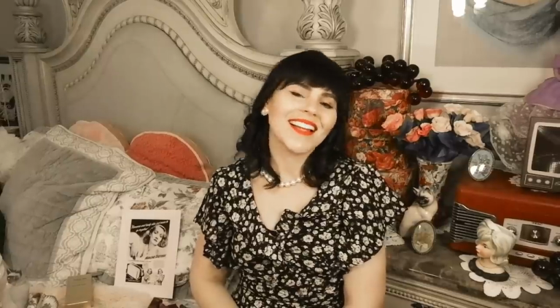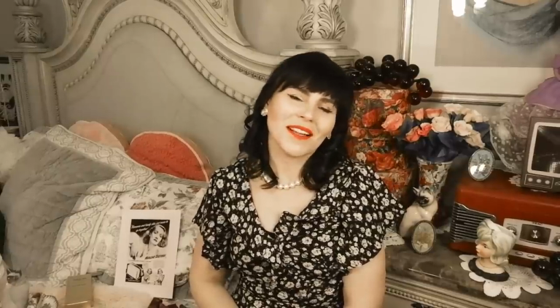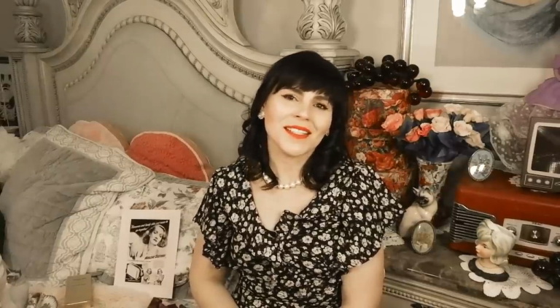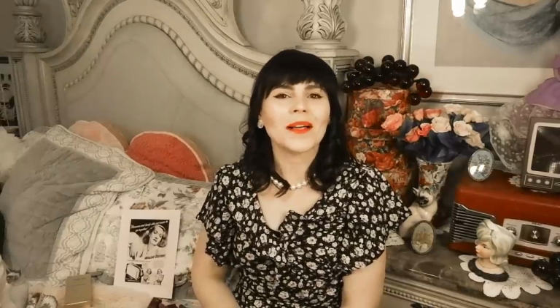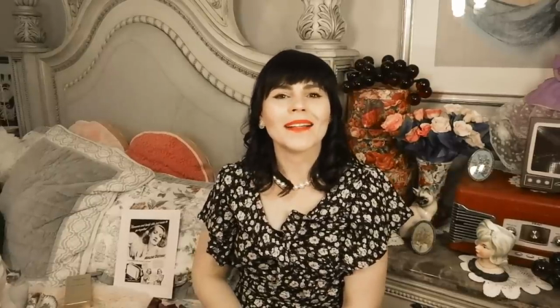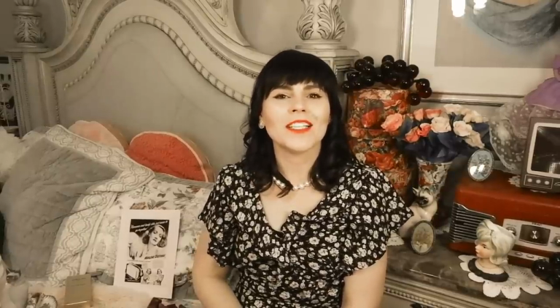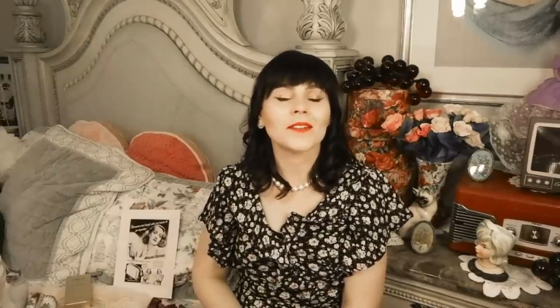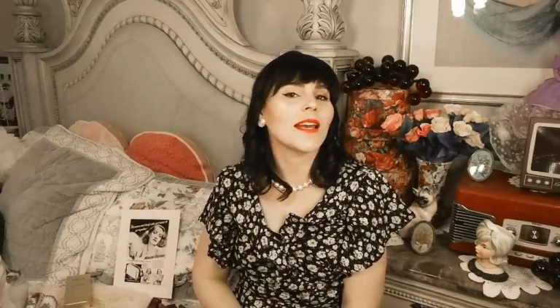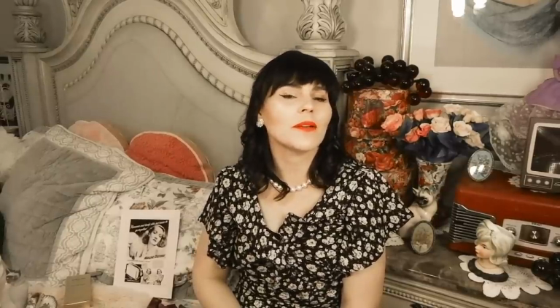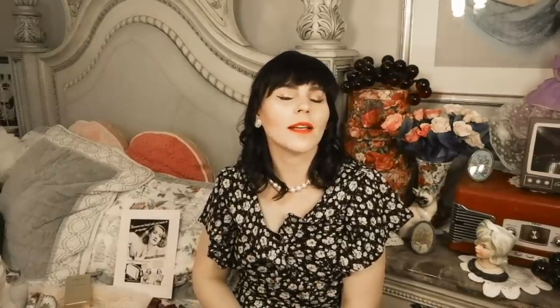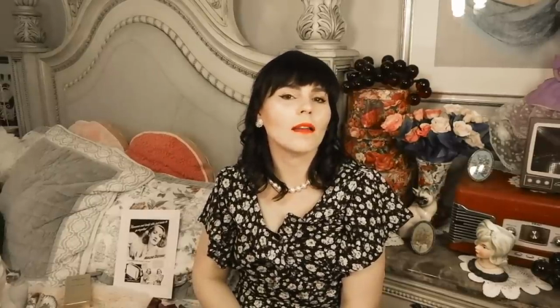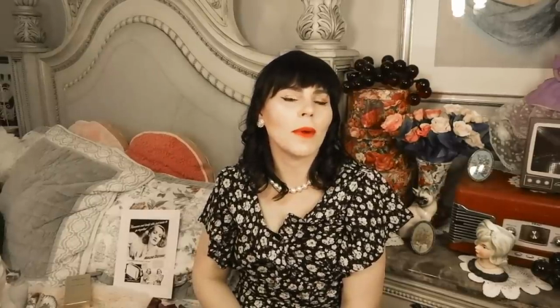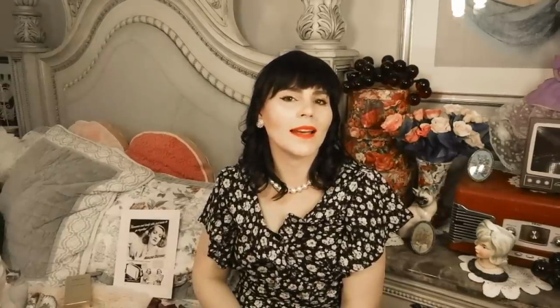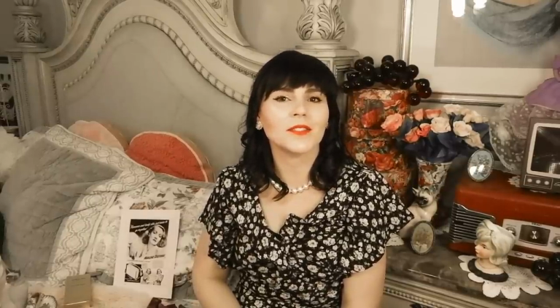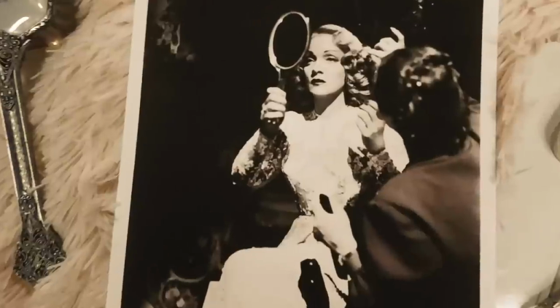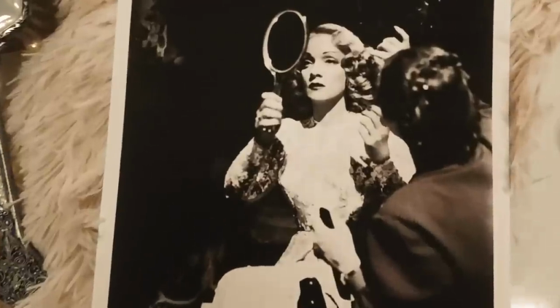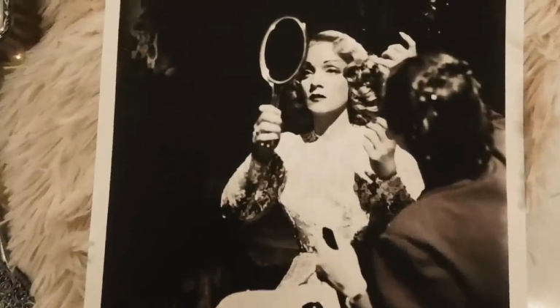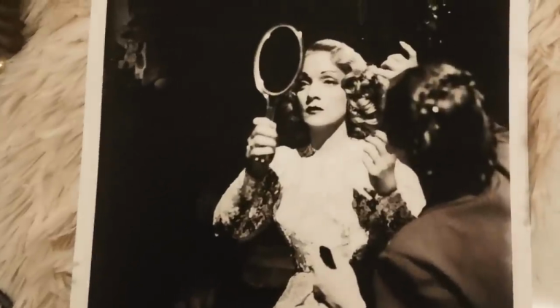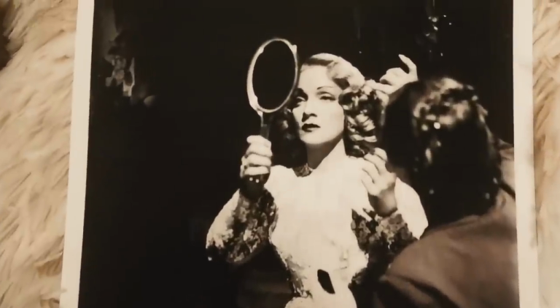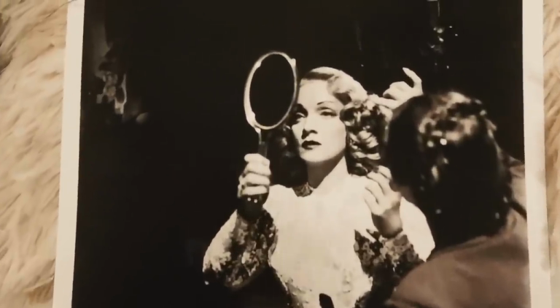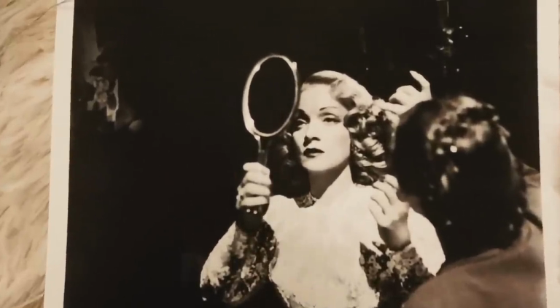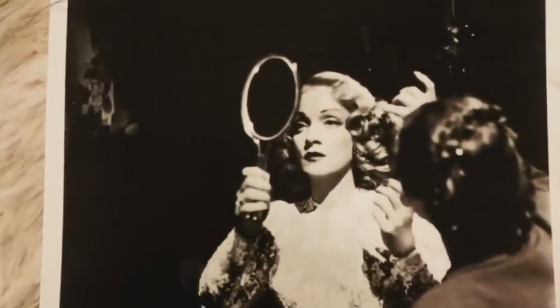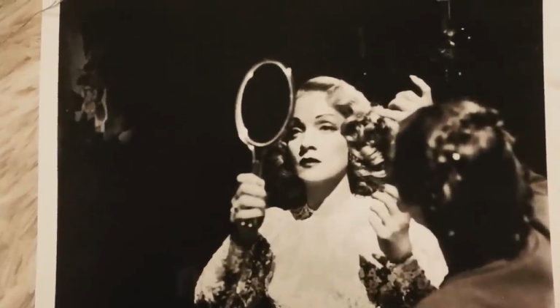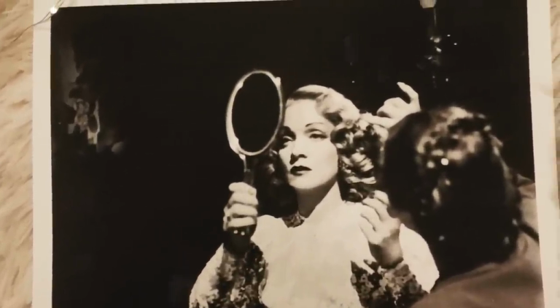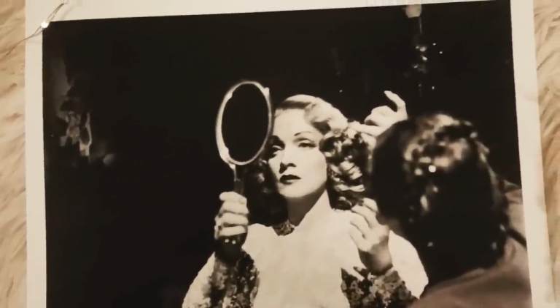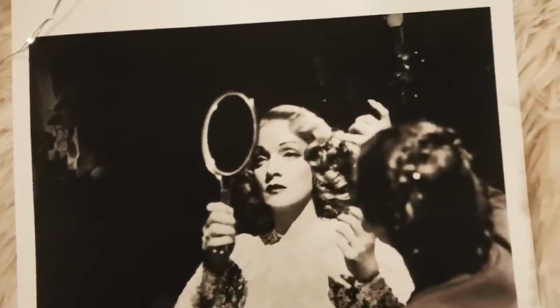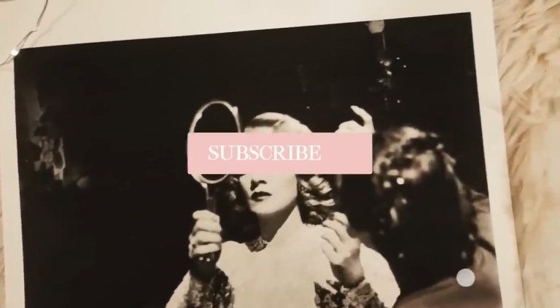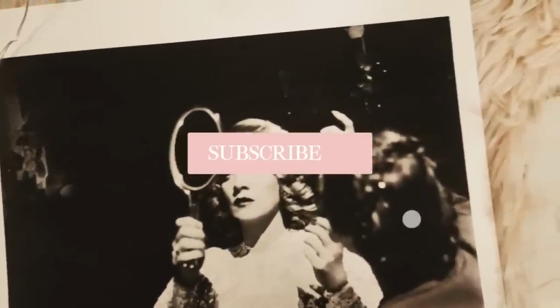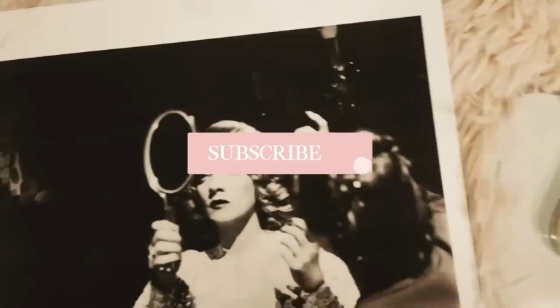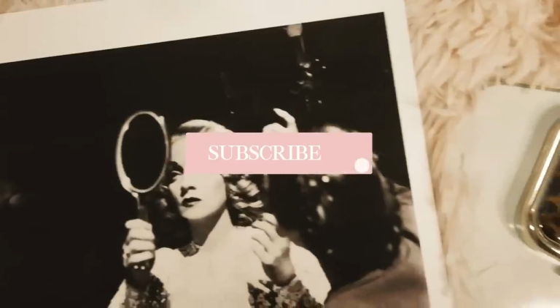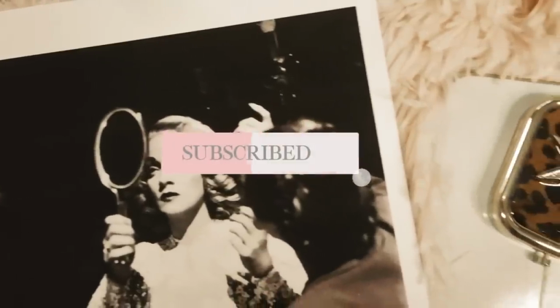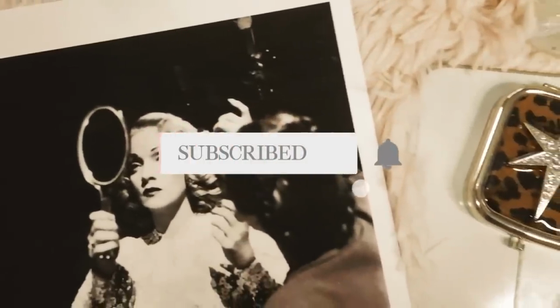Hello lovelies, welcome back to my channel. Today we are talking all about Marlene Dietrich and her favorite beauty products that you can still buy today. If you're new to my channel, hello and welcome — my name is Laura.